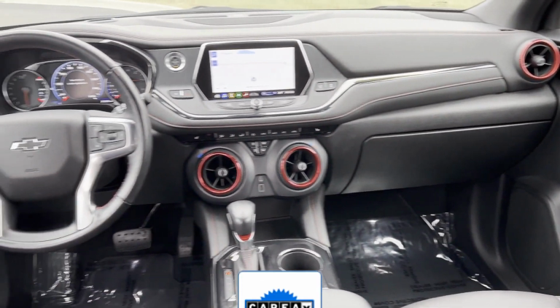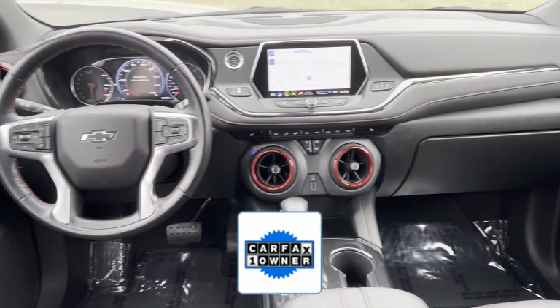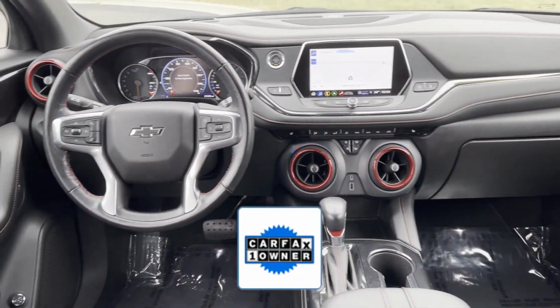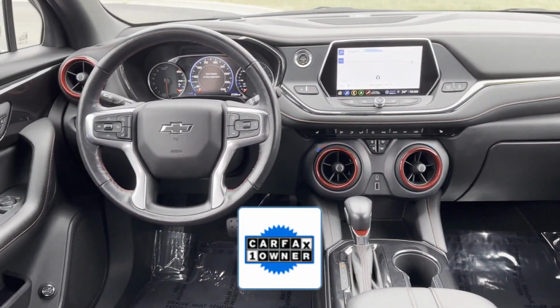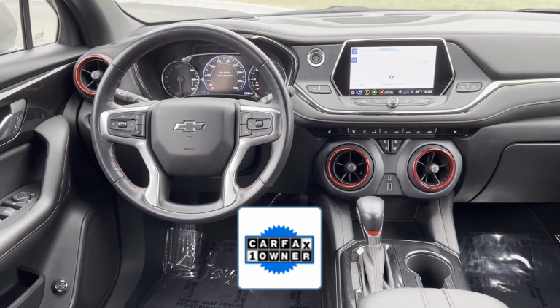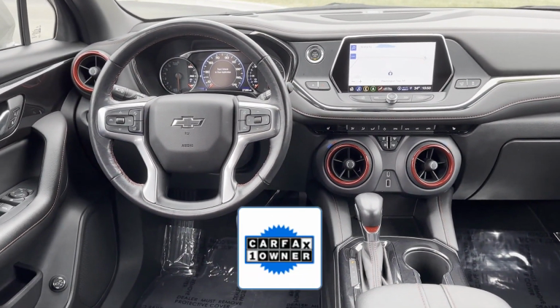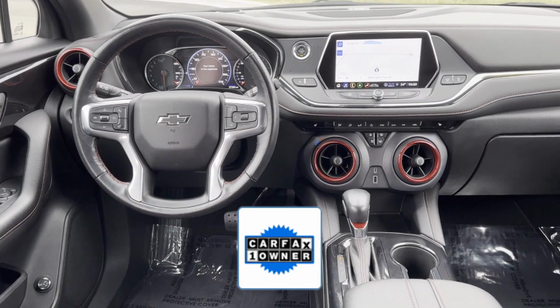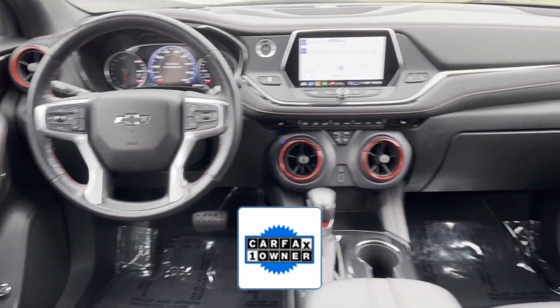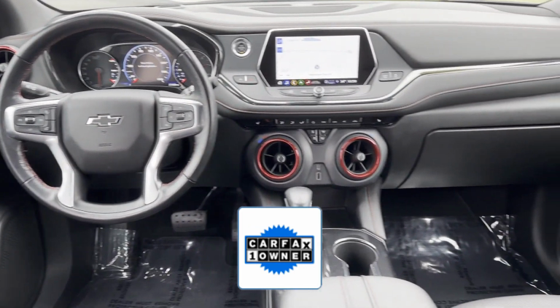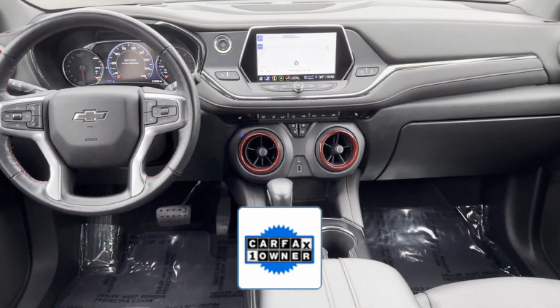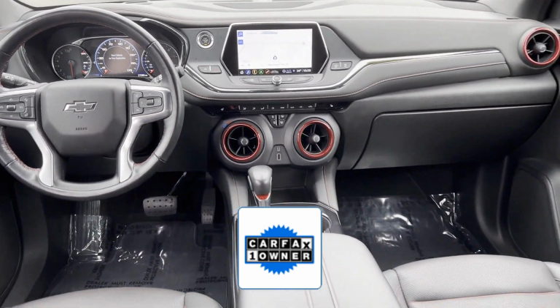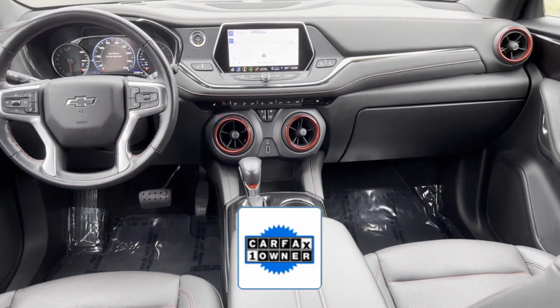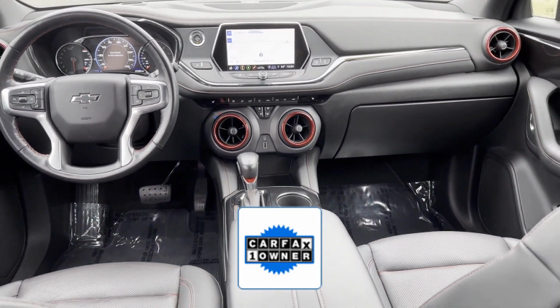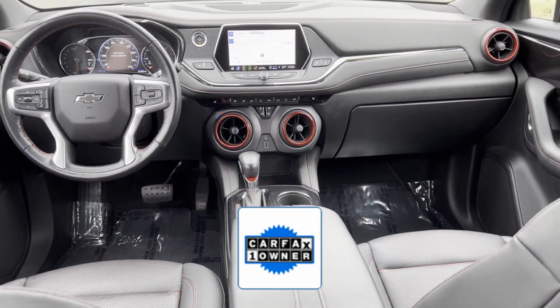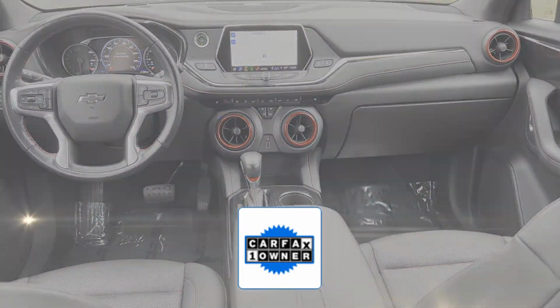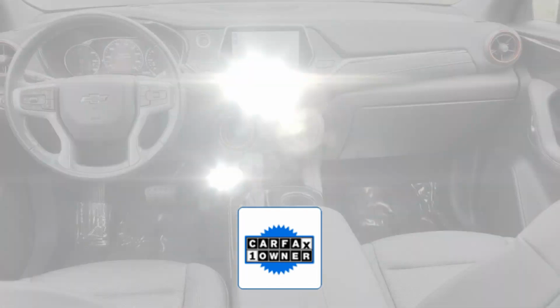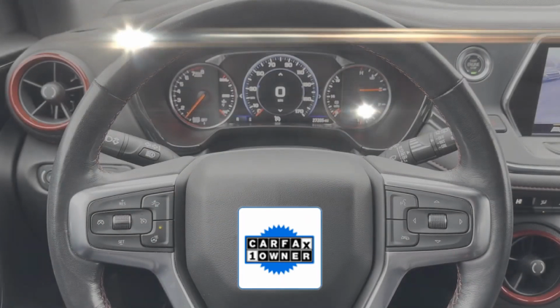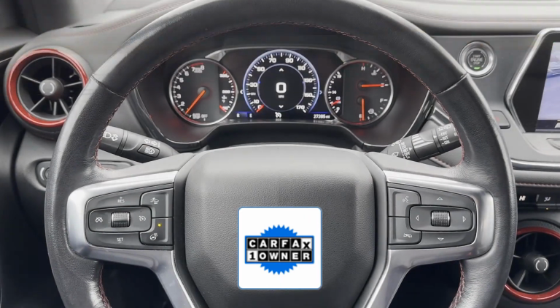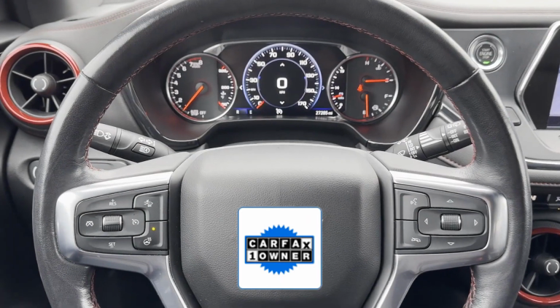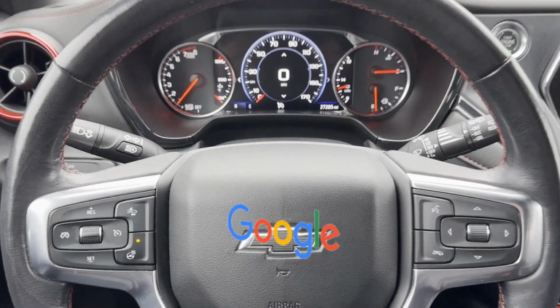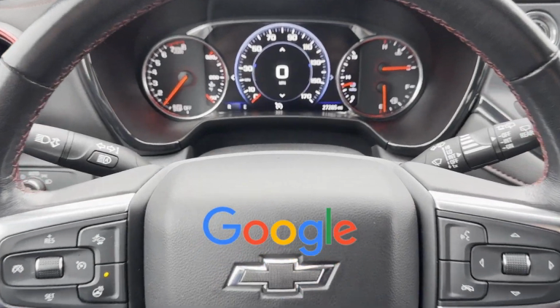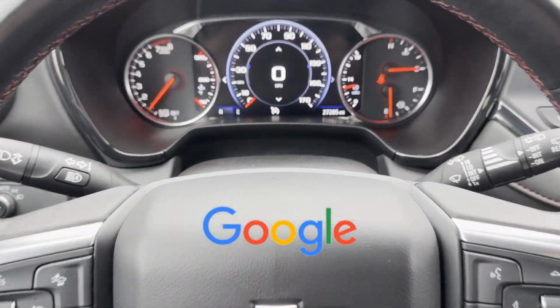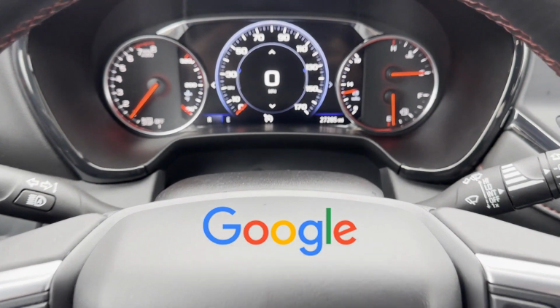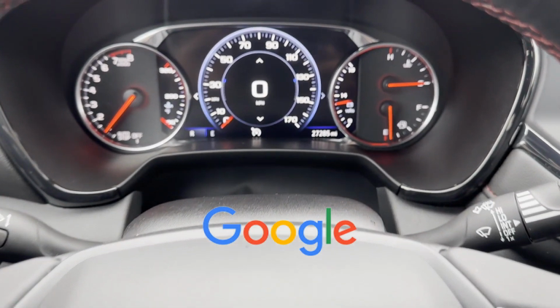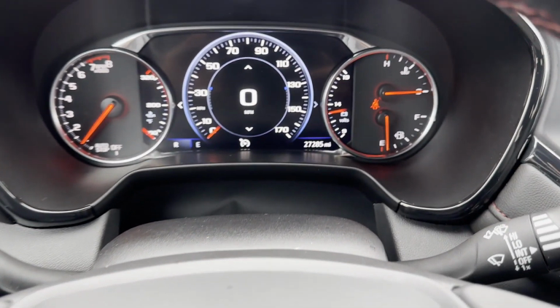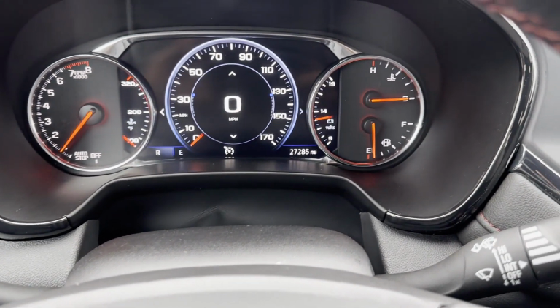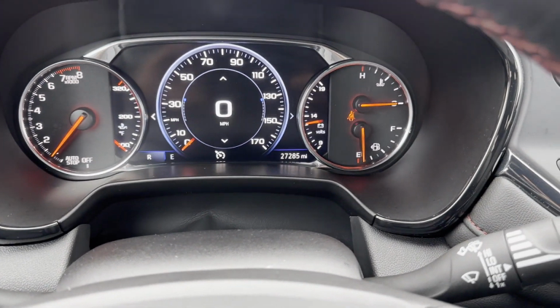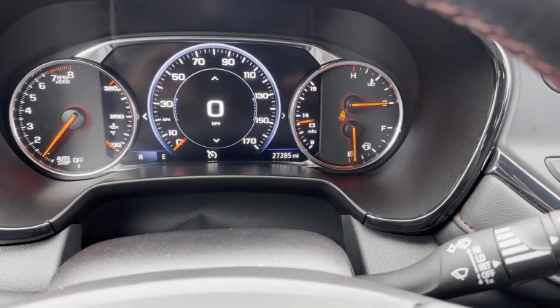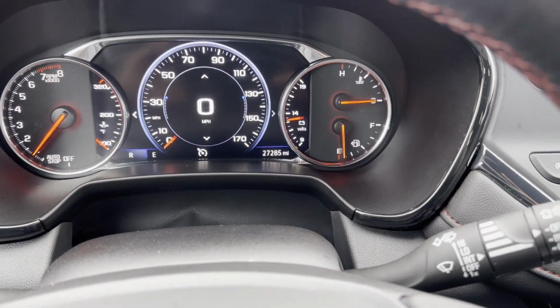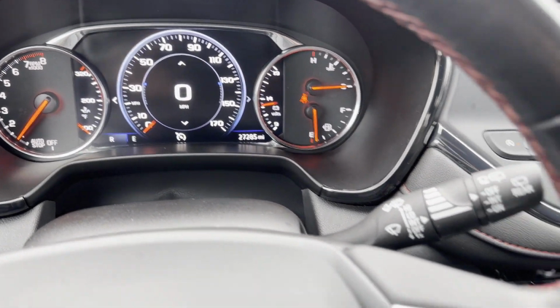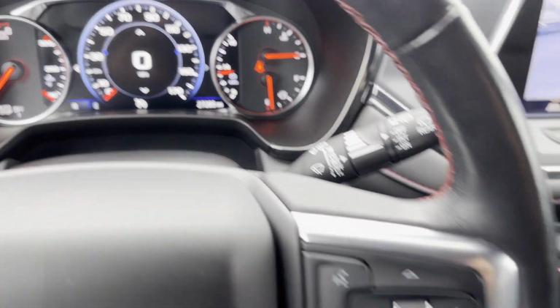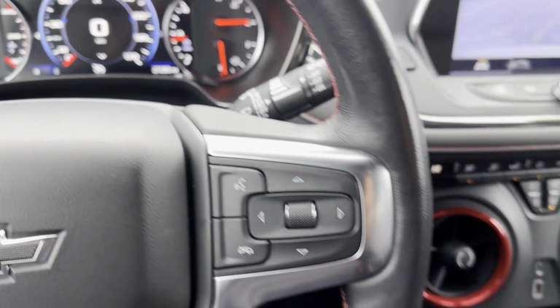As a Carfax one owner vehicle, enjoy extra advantages such as having less normal wear and tear. This is a top rated dealer. Call today to speak to any of our sales associates.